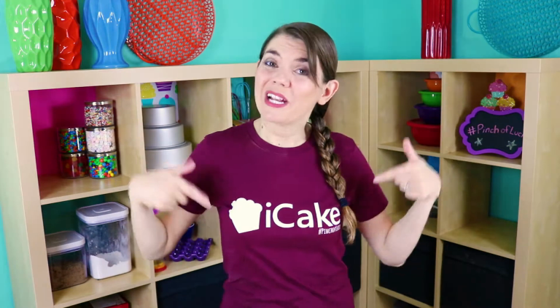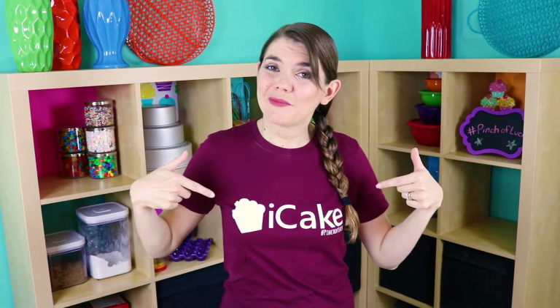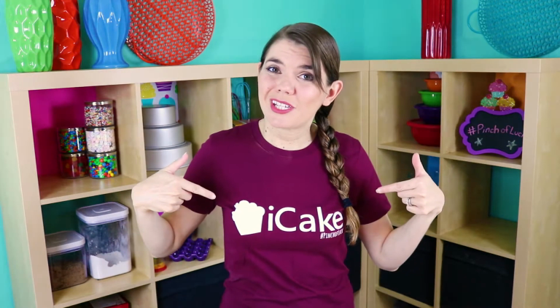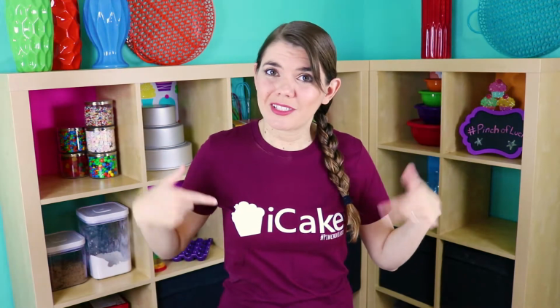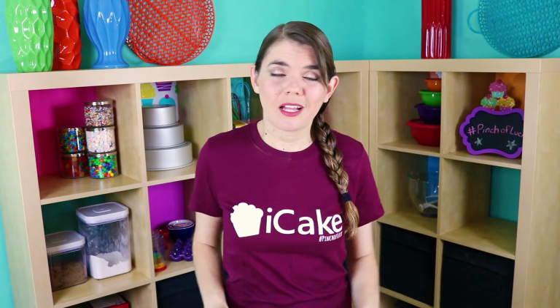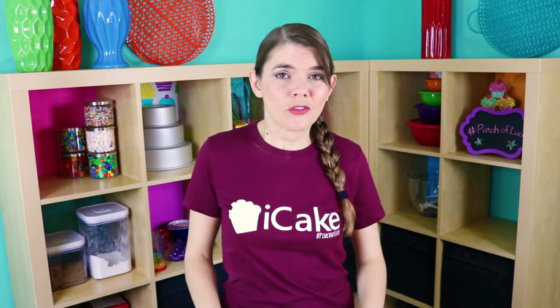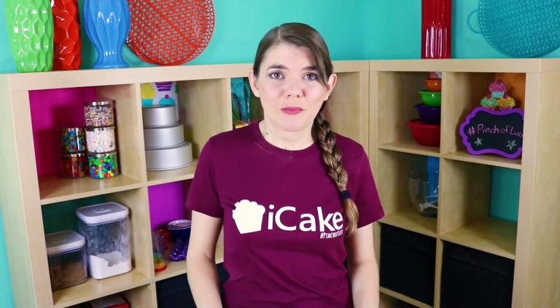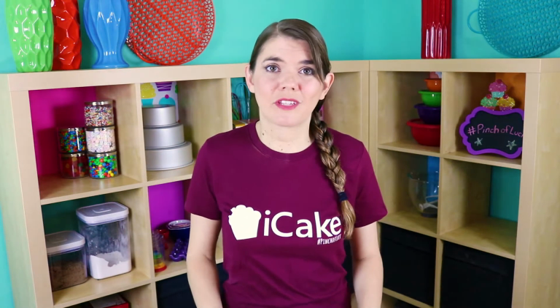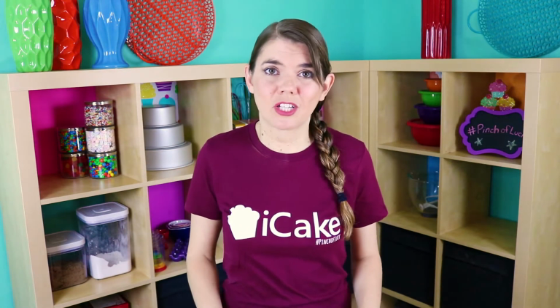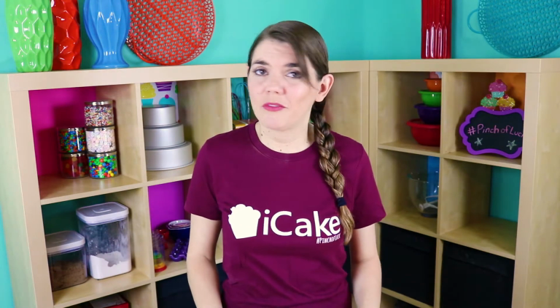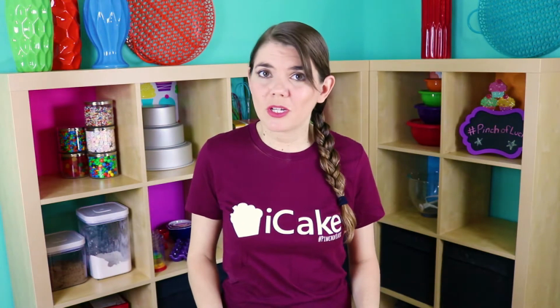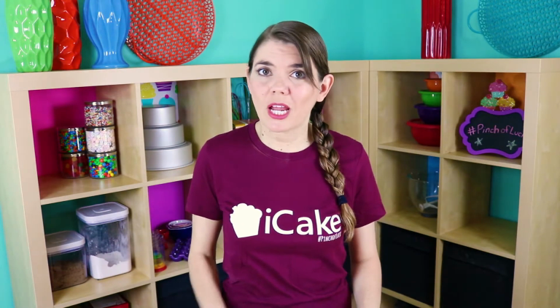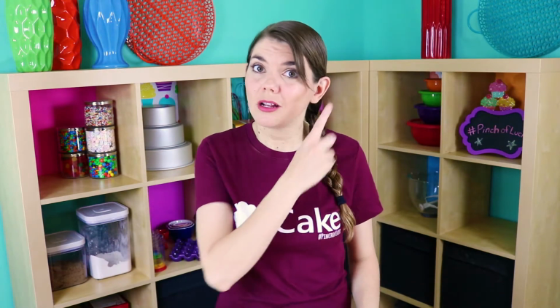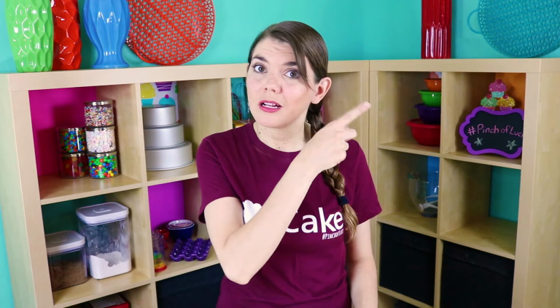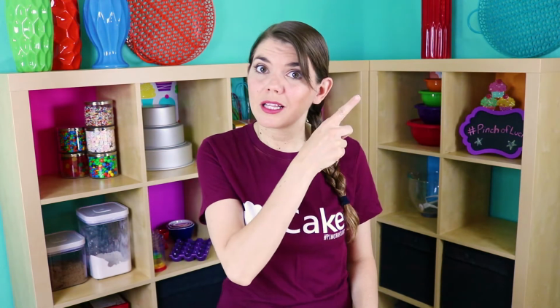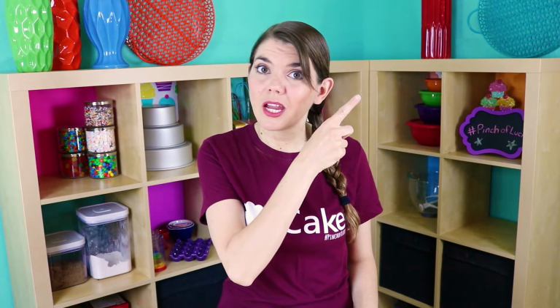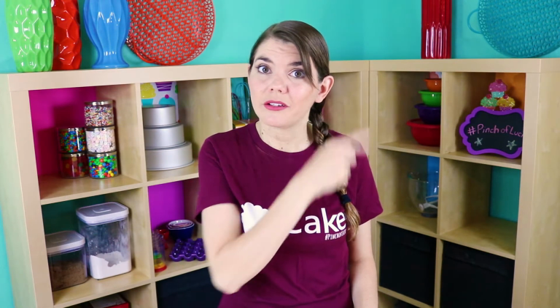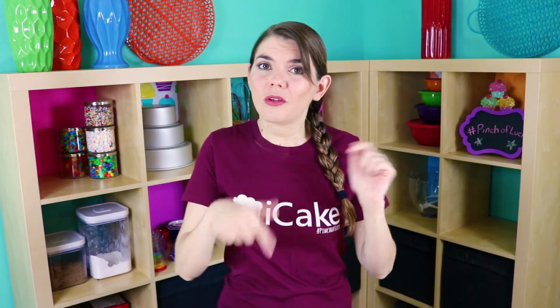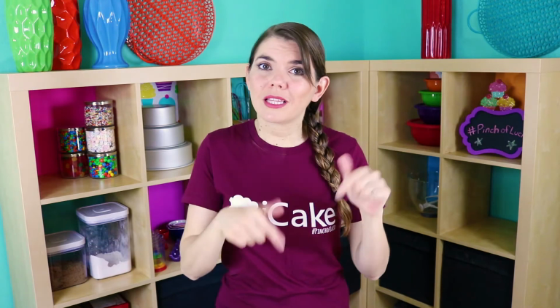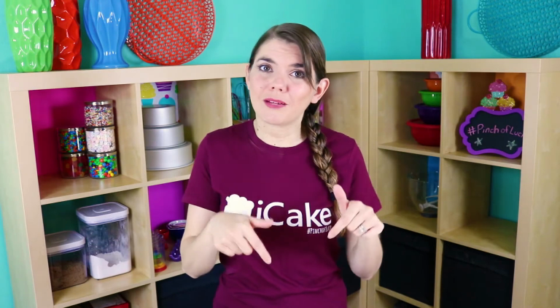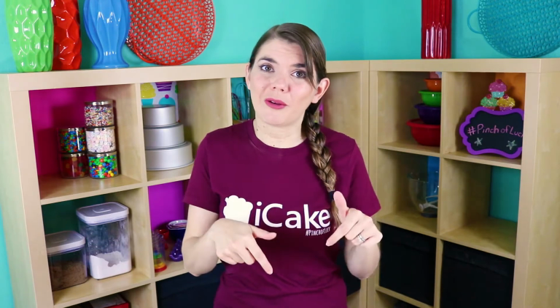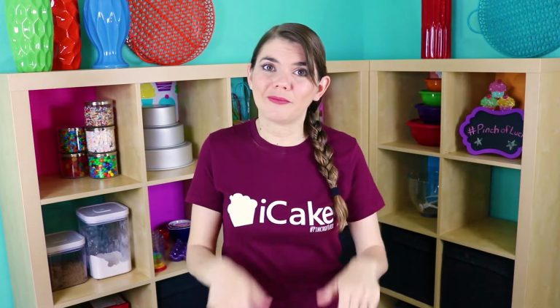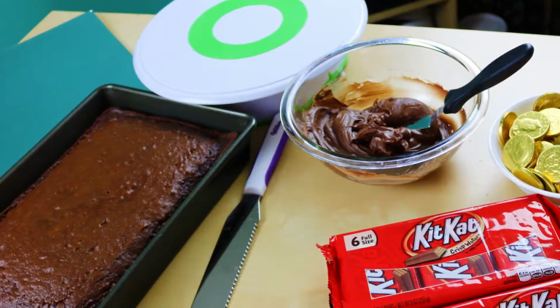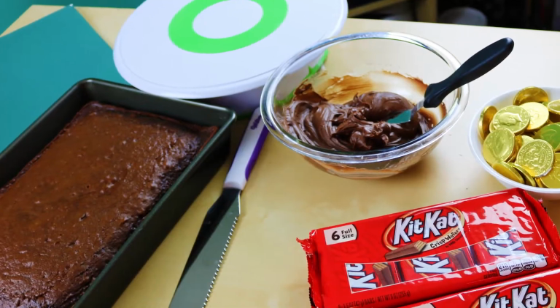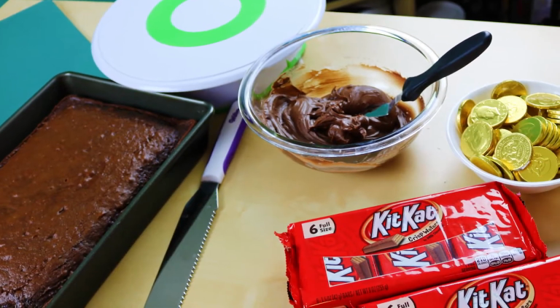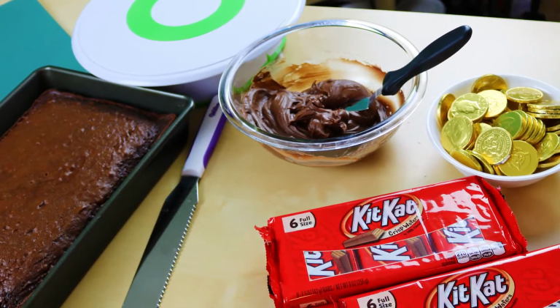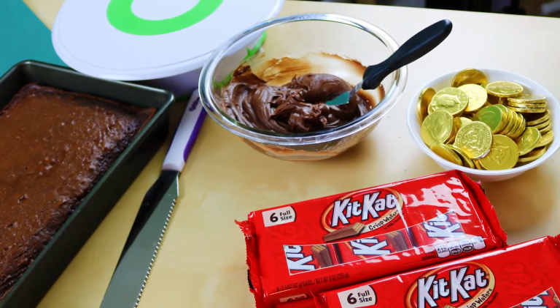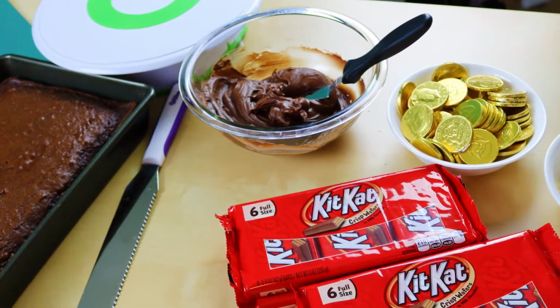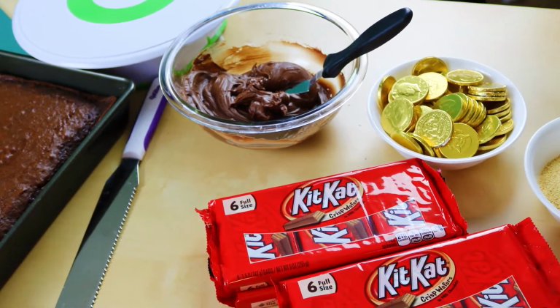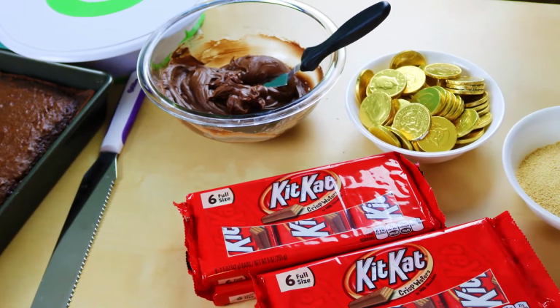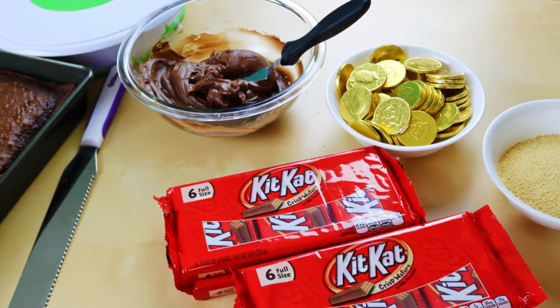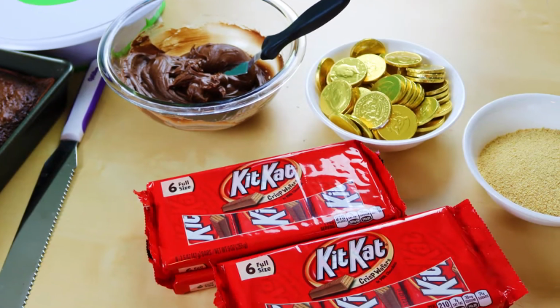We got some new t-shirt designs over at the Pinch of Luck shop. If you want to check it out, click there, or there's a link down below. All of the ingredients and tools we will be using will be down in the description below.